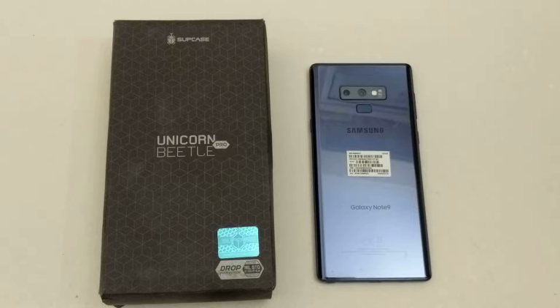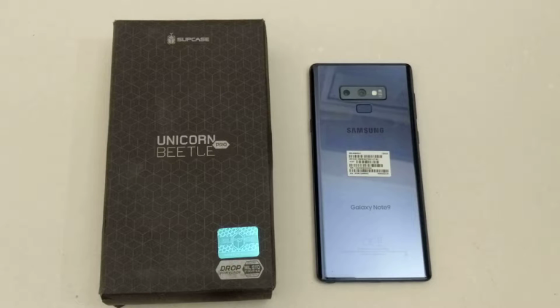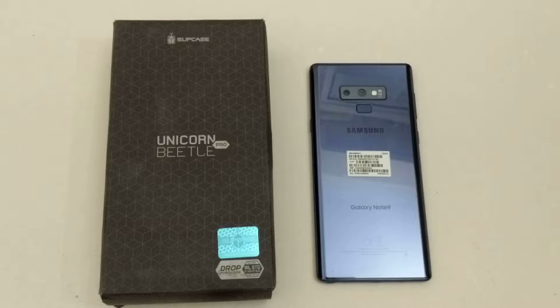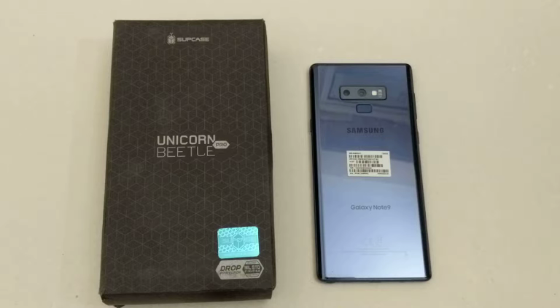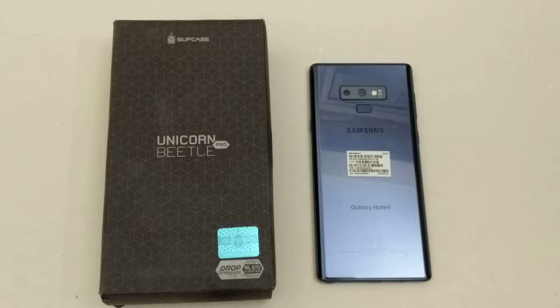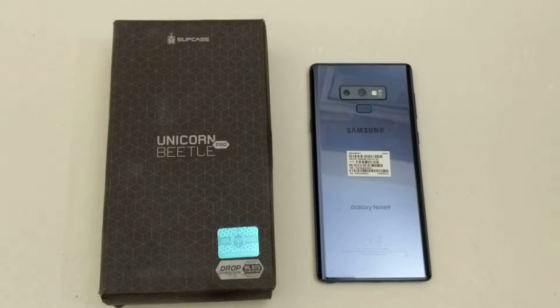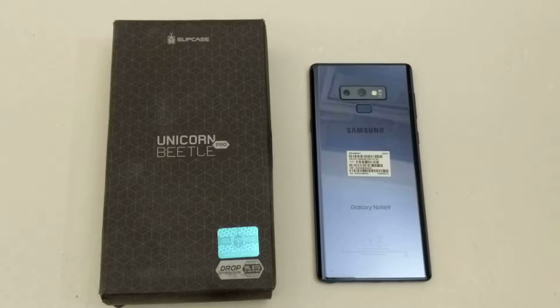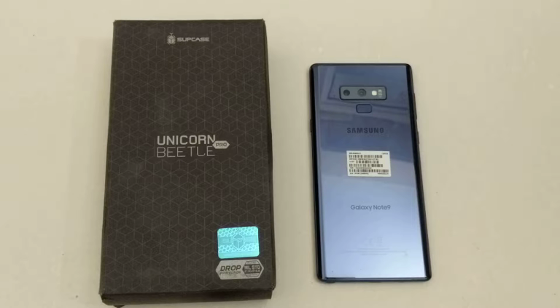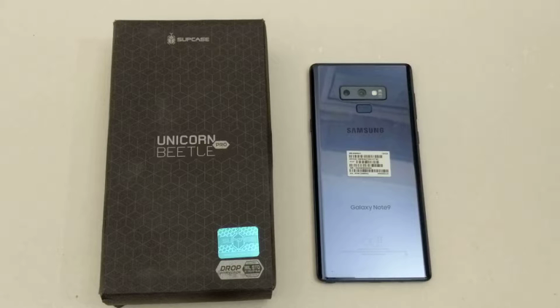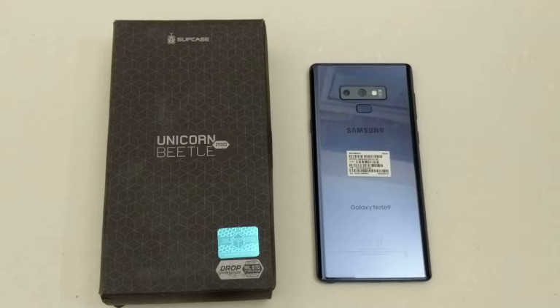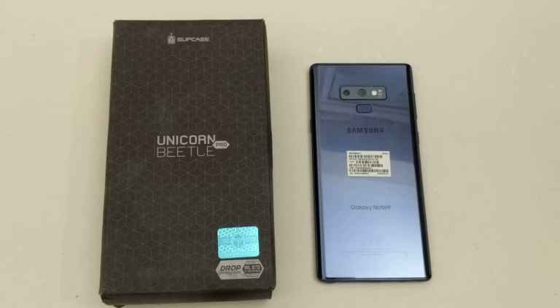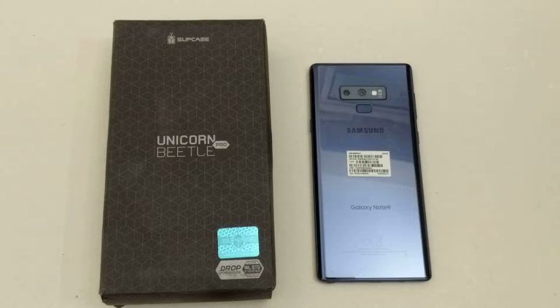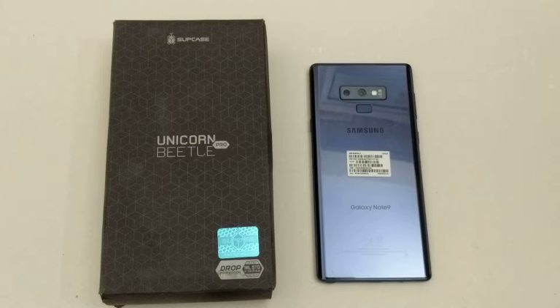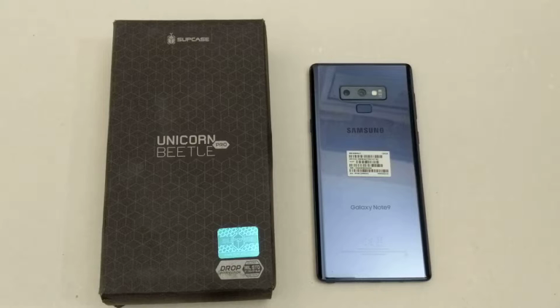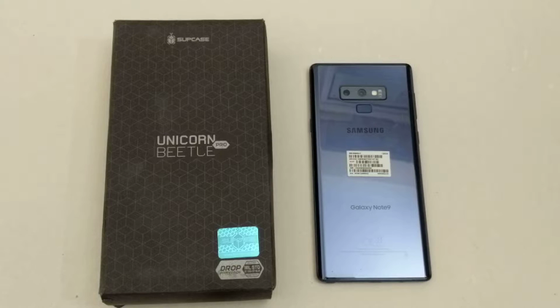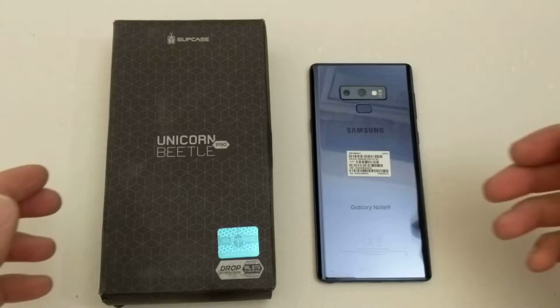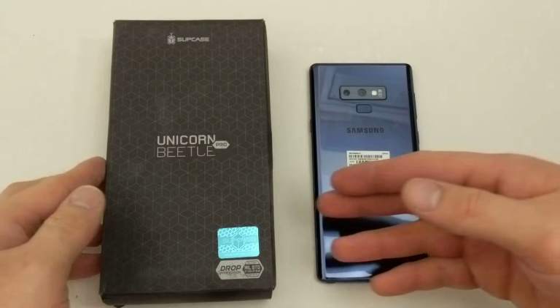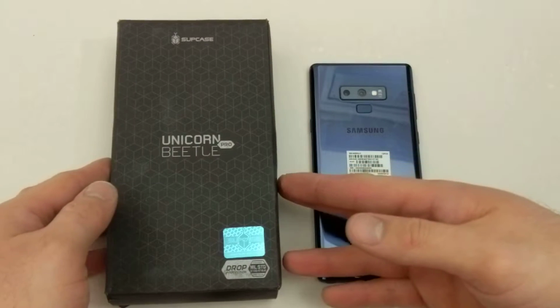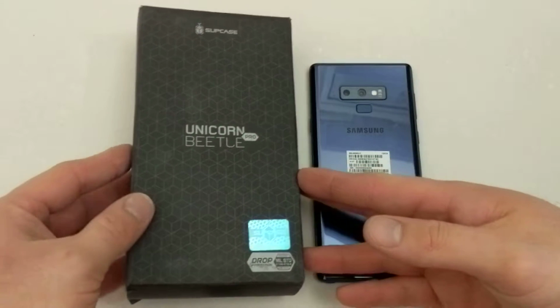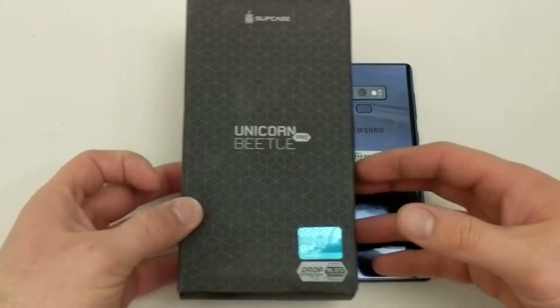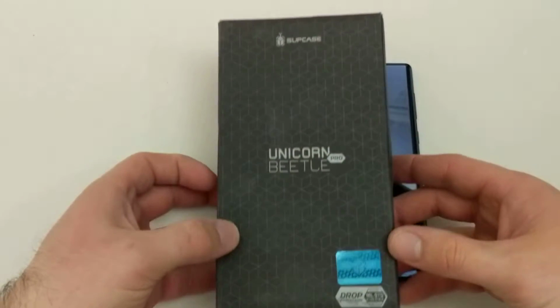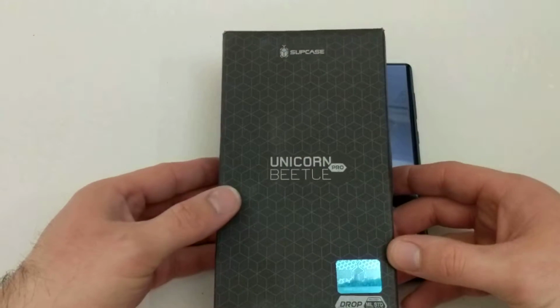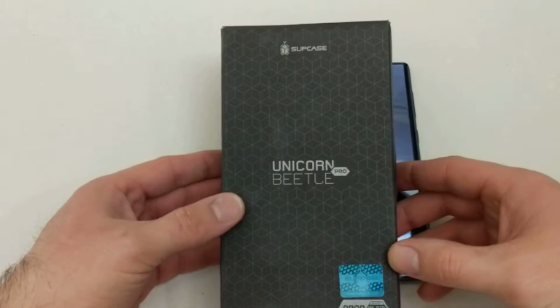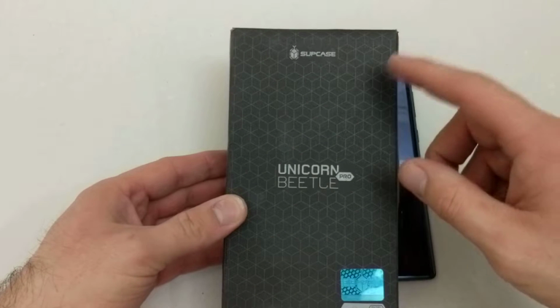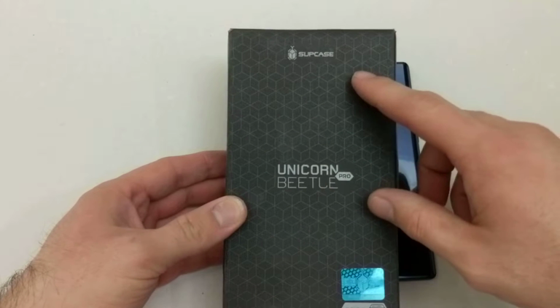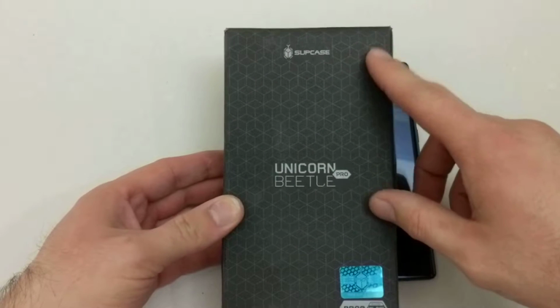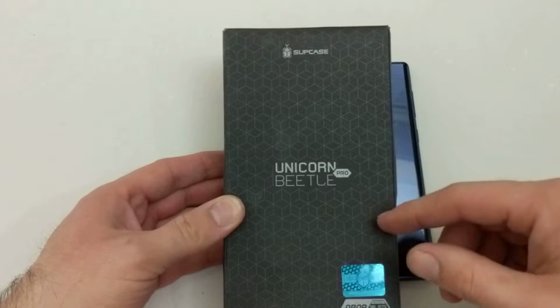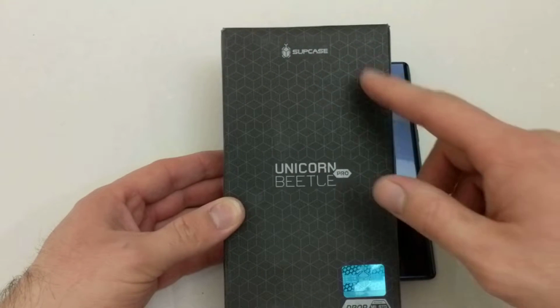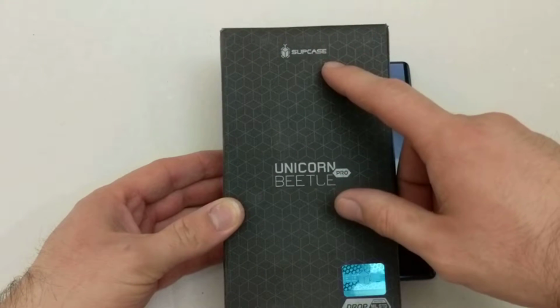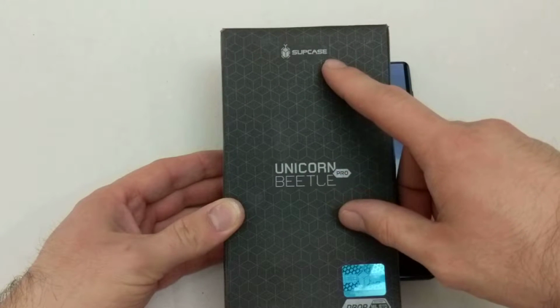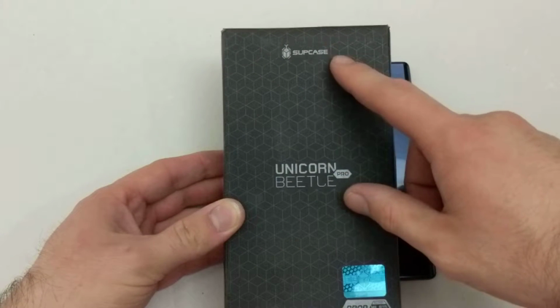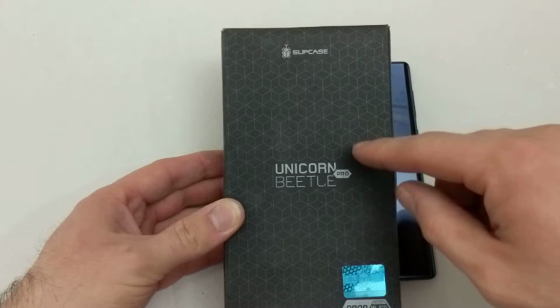For all of you wonderful viewers, if you guys would like to check out this case, there will be a link in the description below. I'm going to go ahead and start off by taking a look at the box, the packaging. Just a little bit of basic, simple packaging — a cardboard box with the Supcase branding up top.